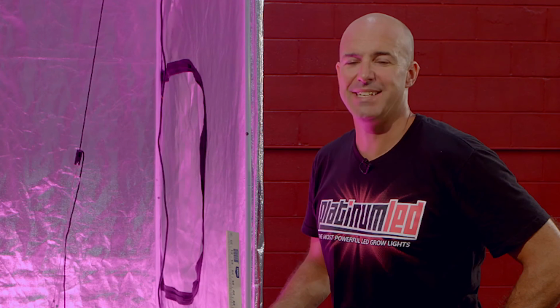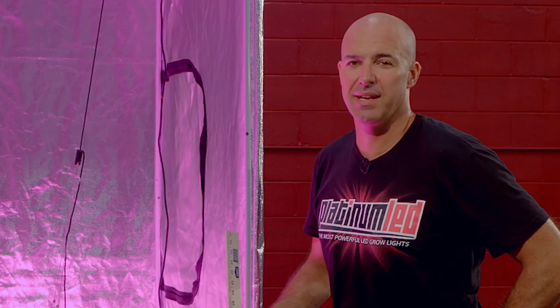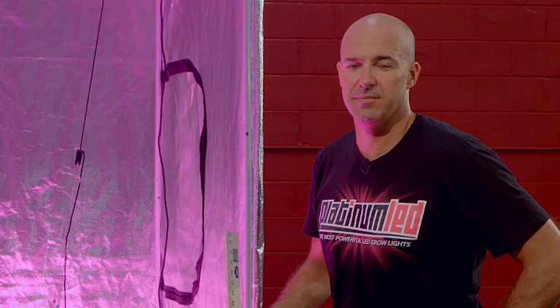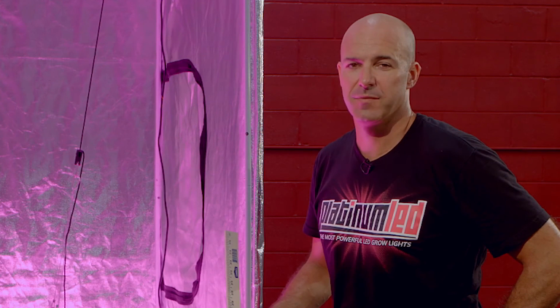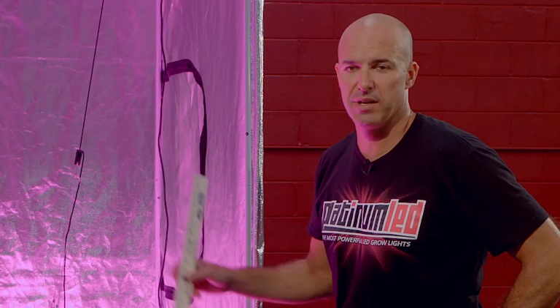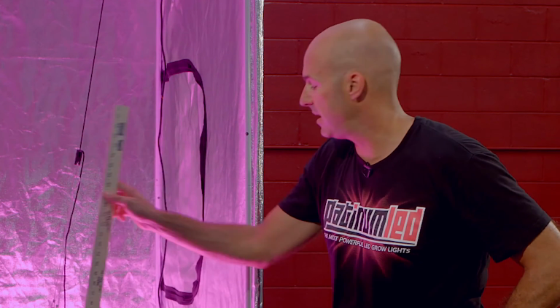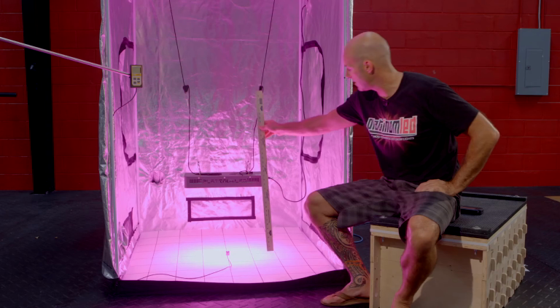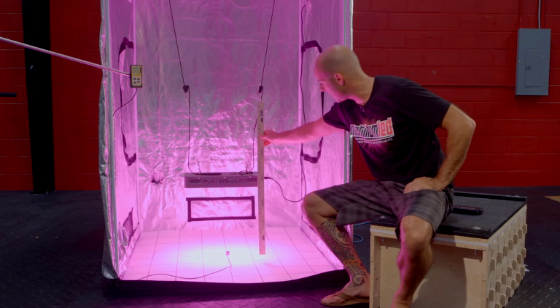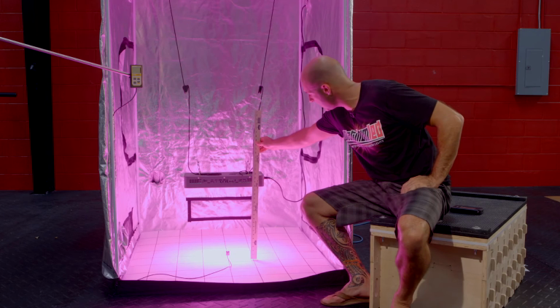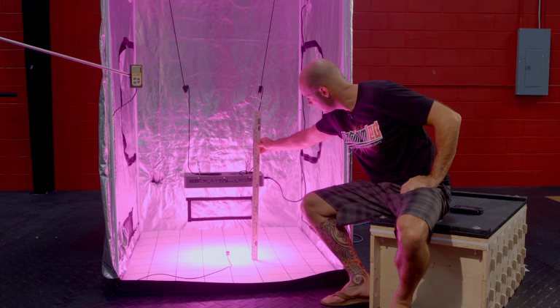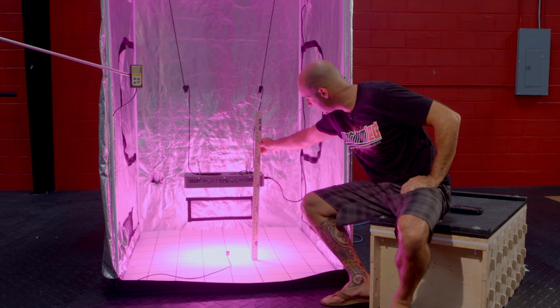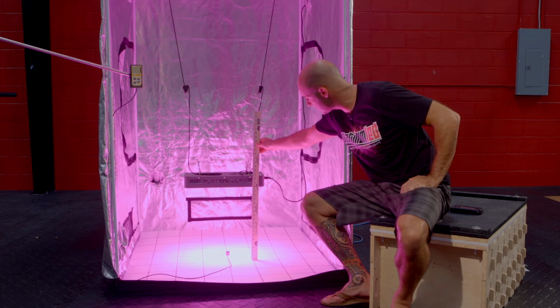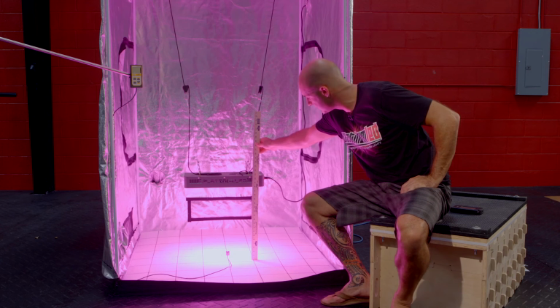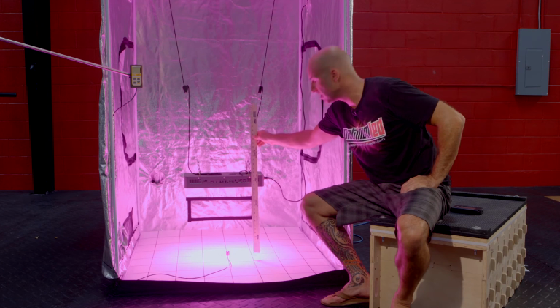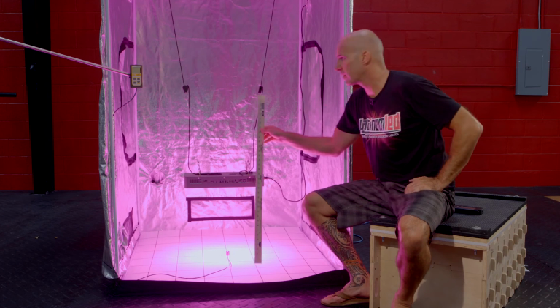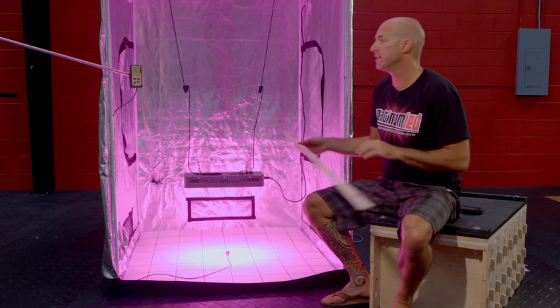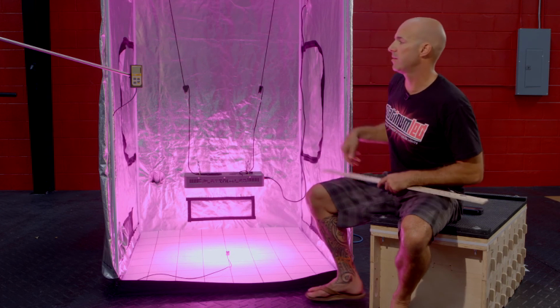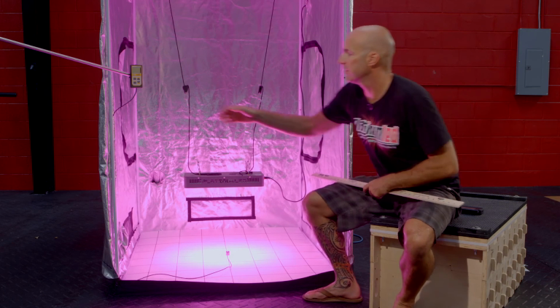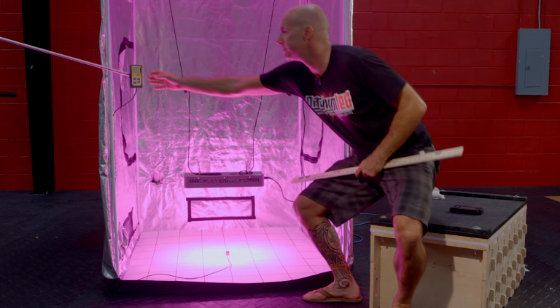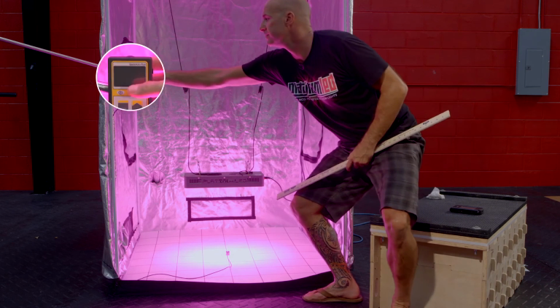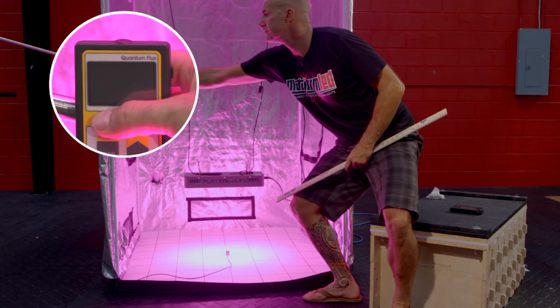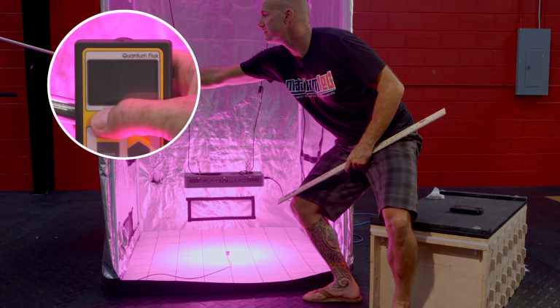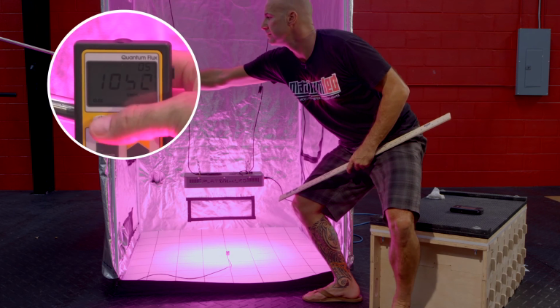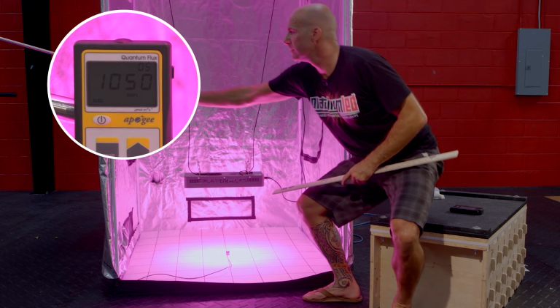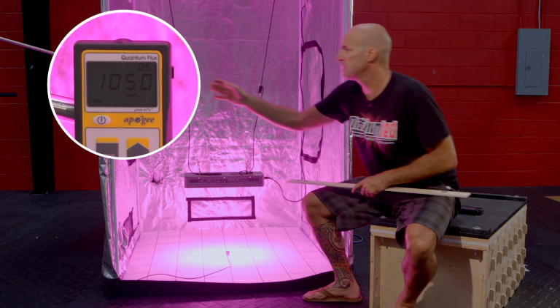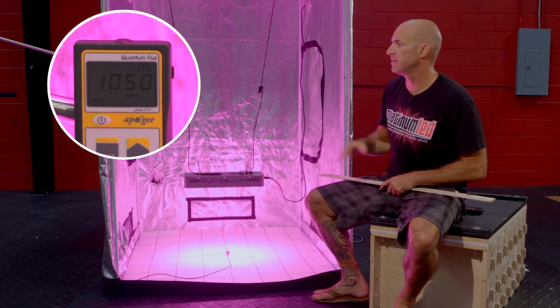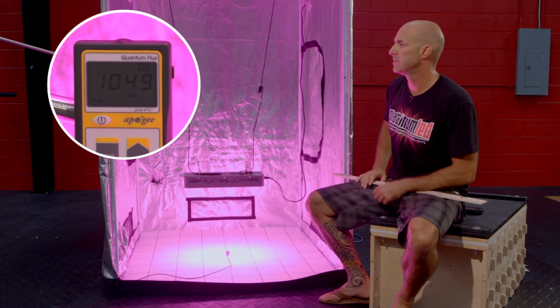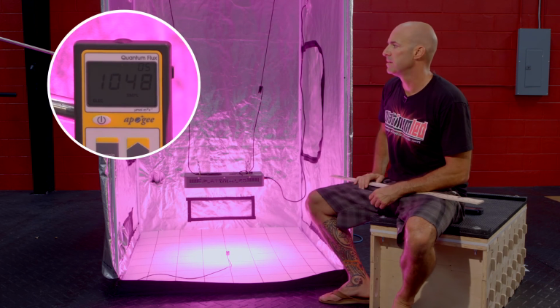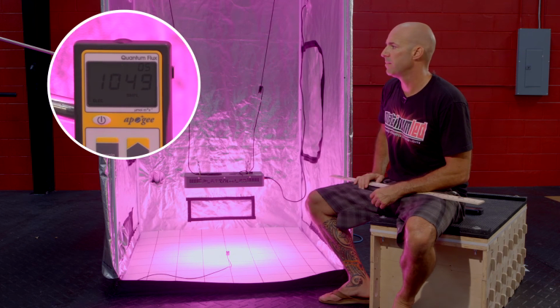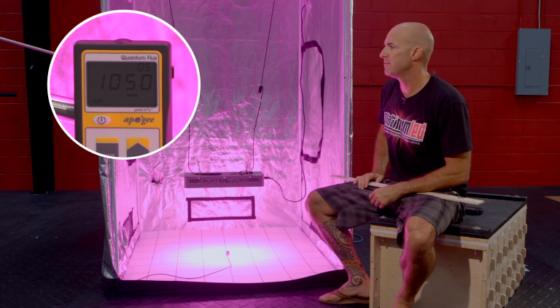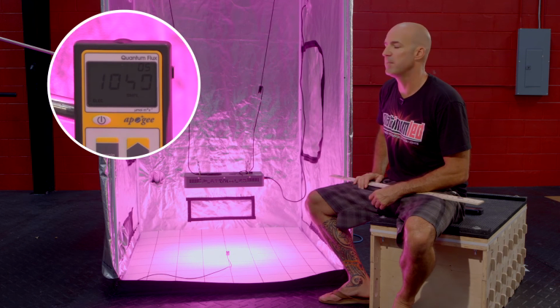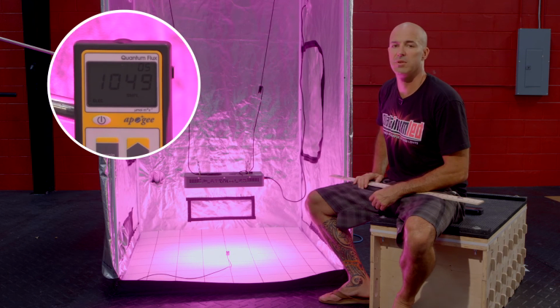18 inches of hanging height. First thing we're going to do again is verify our hanging height — we've got 18 inches. We're going to go ahead and kick on our meter here, and we'll see that we're hitting about 1050 micromoles.